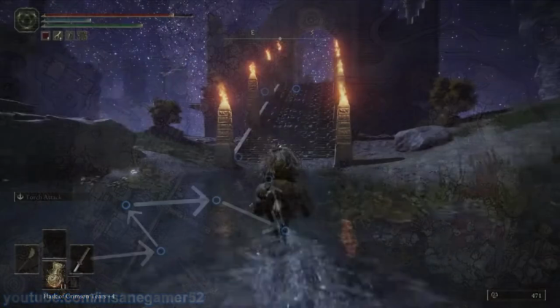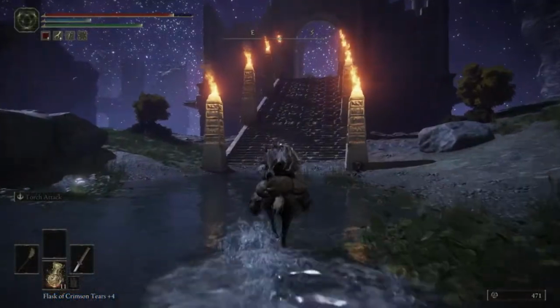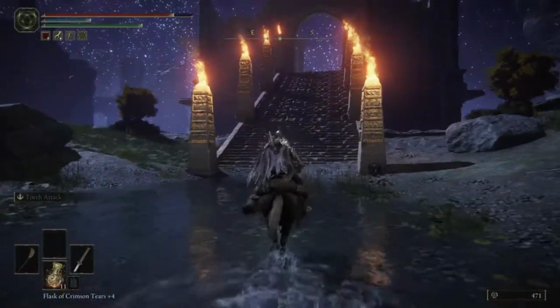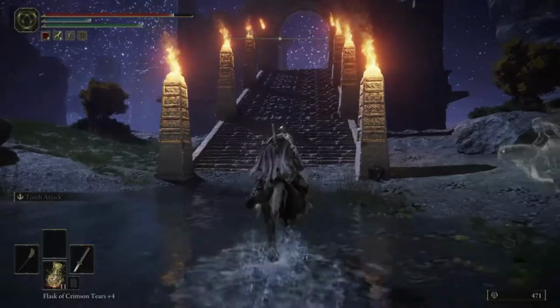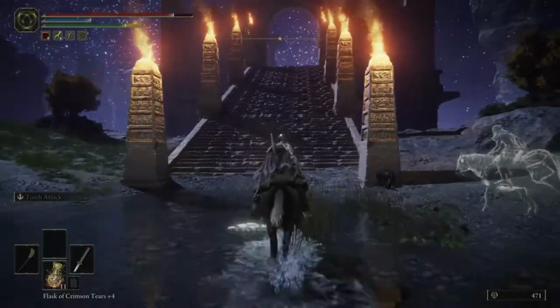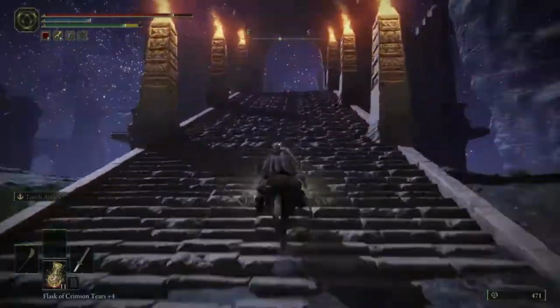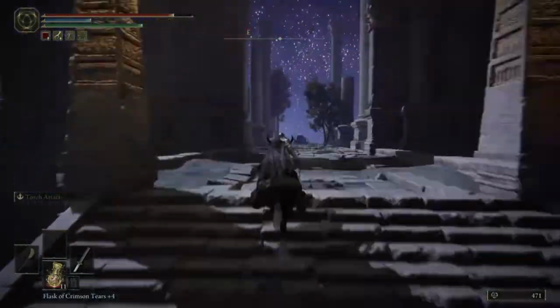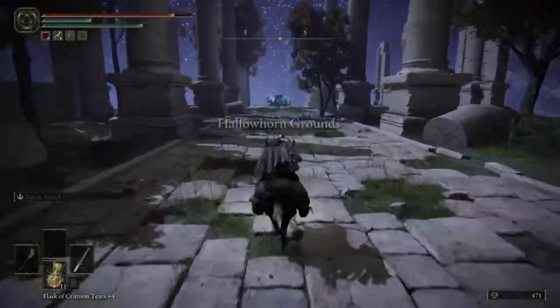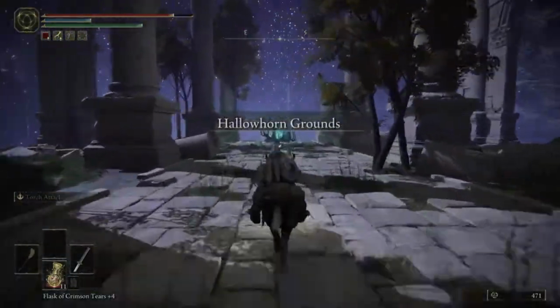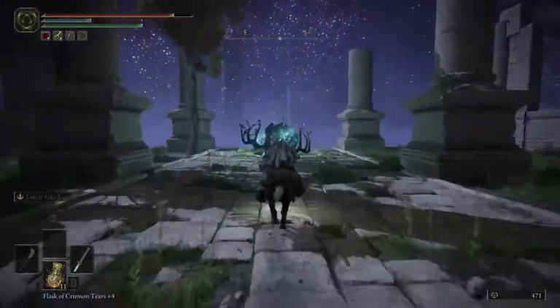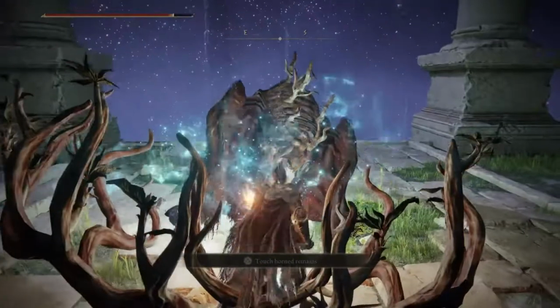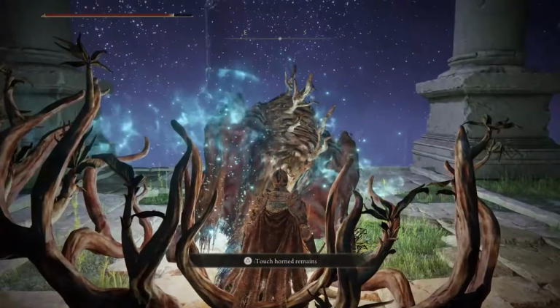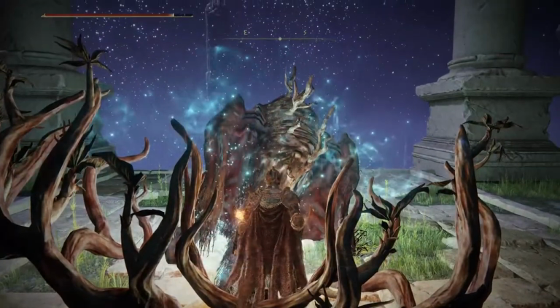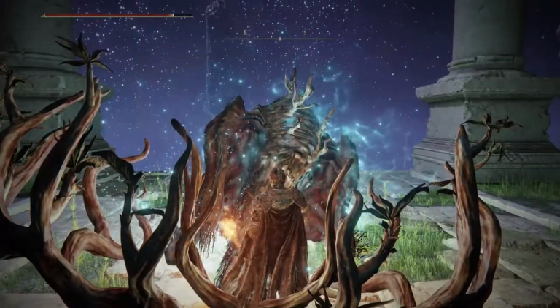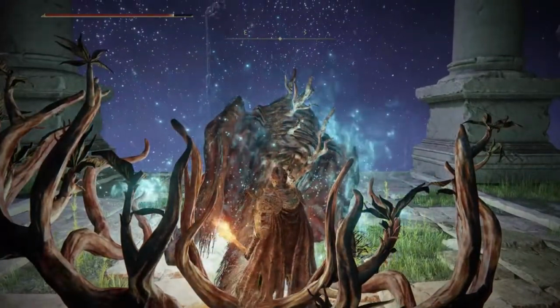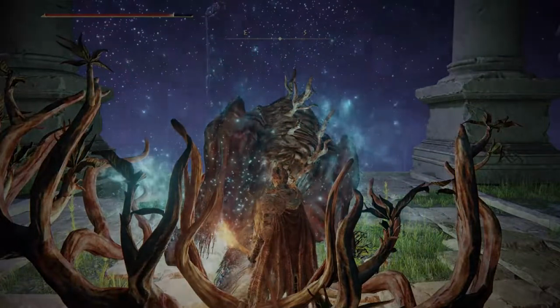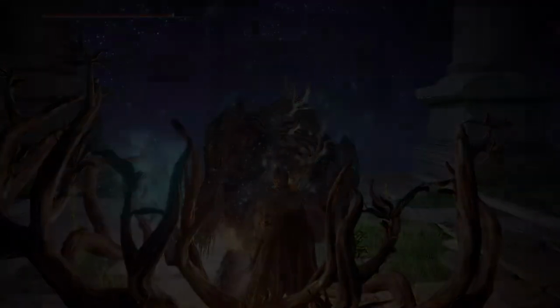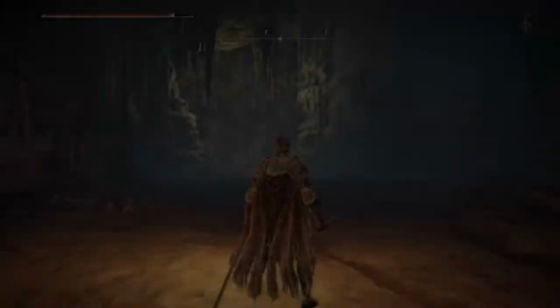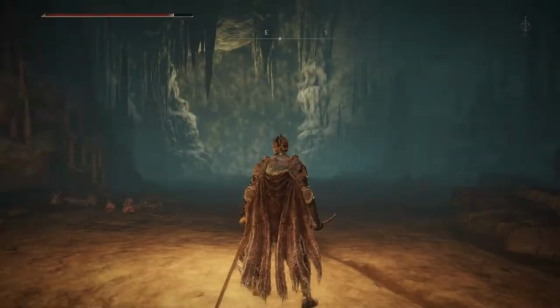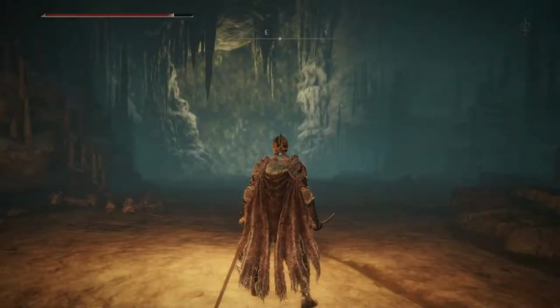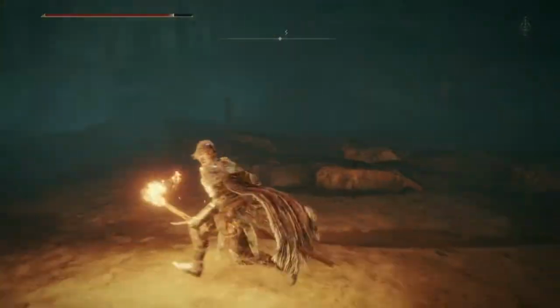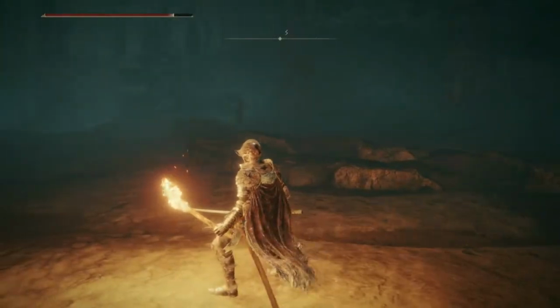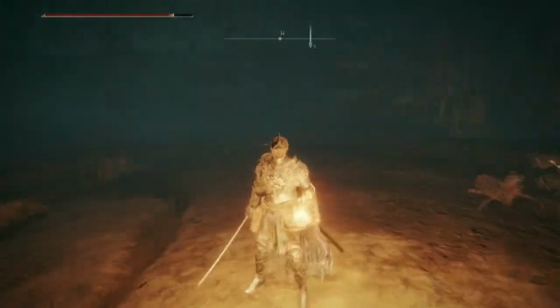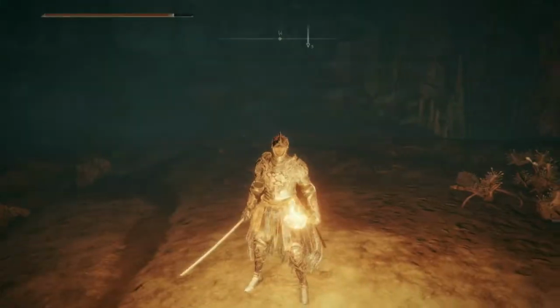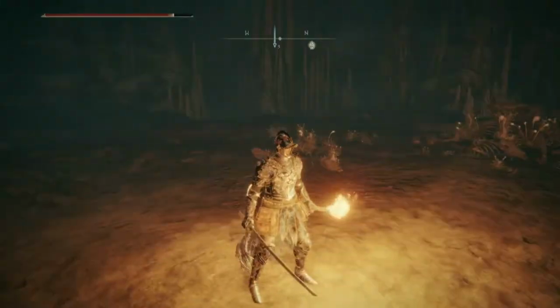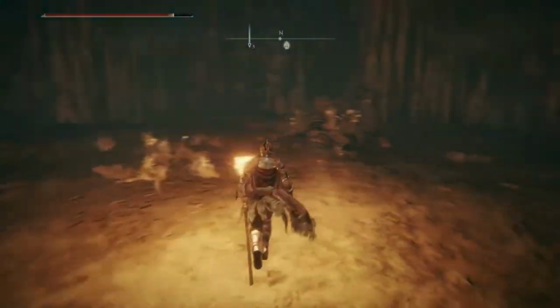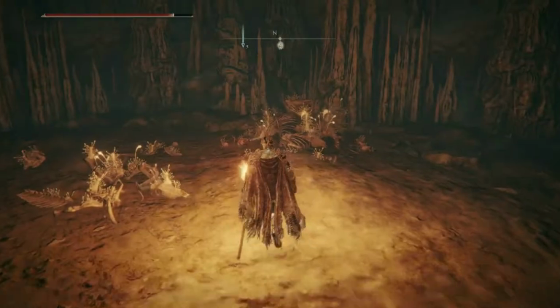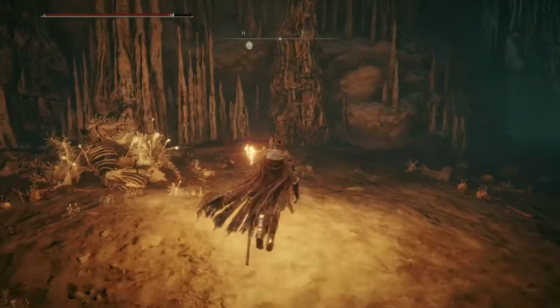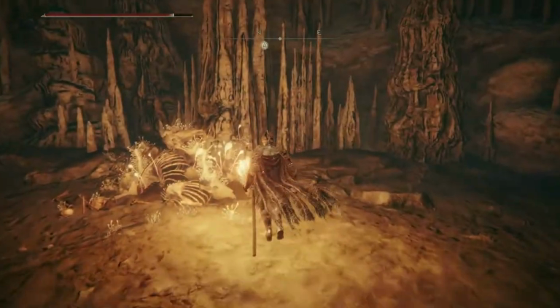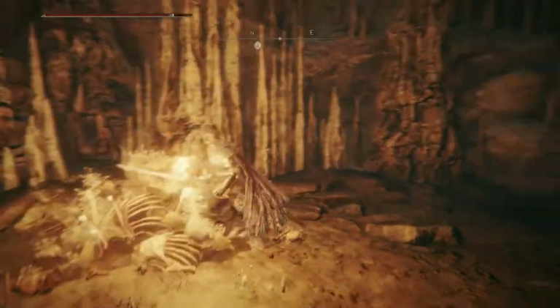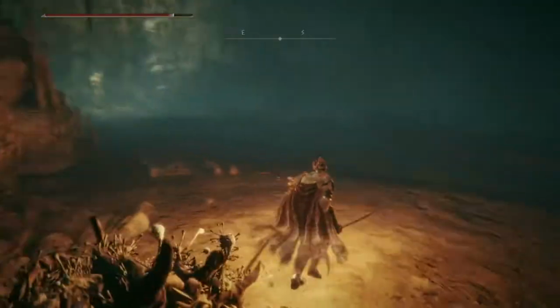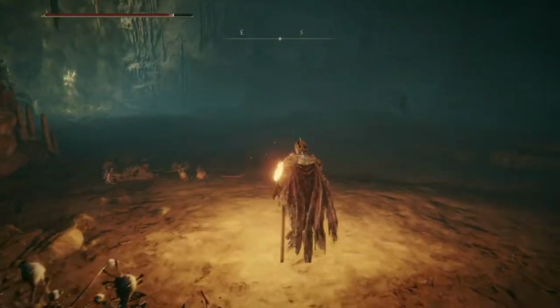Once you have all eight of the obelisks lit, head back to the Hallohorn Grounds and interact with the horned remains at the end of the ruins. This will teleport you to a secret cave somewhere else on the map for the boss fight. There isn't a Site of Grace here, but there is a Statue of Marika in case you die.